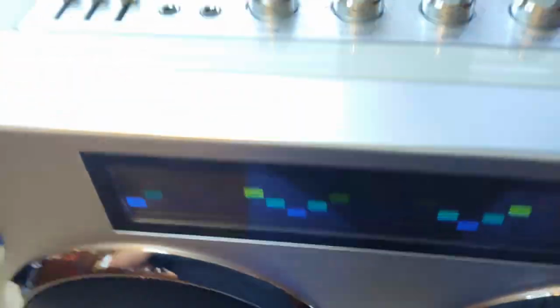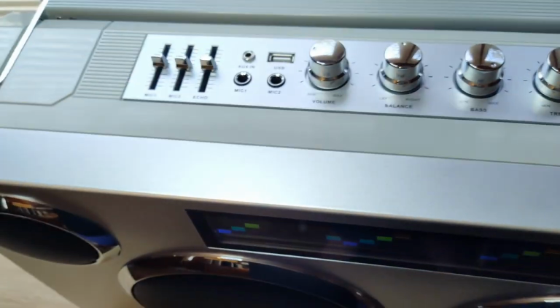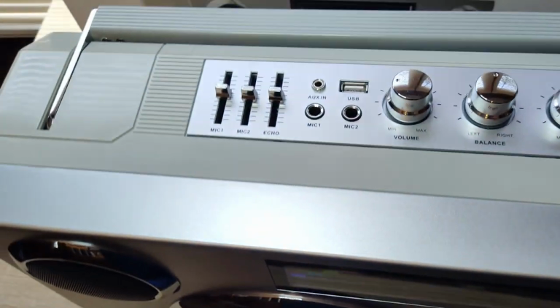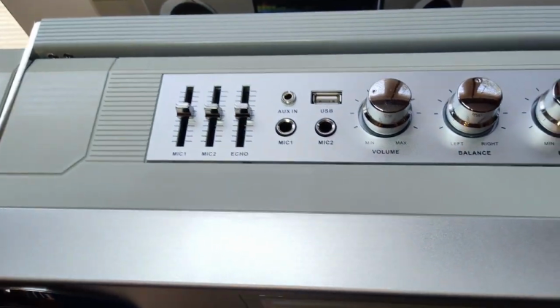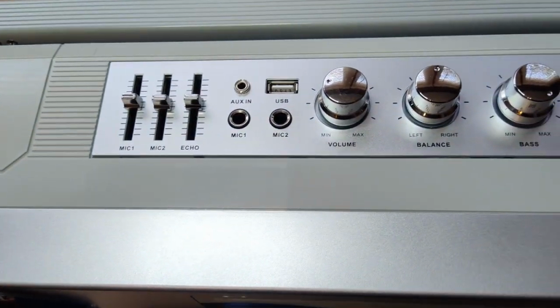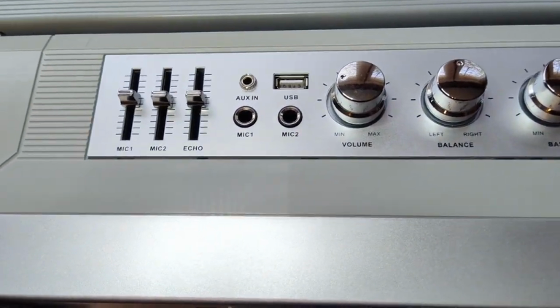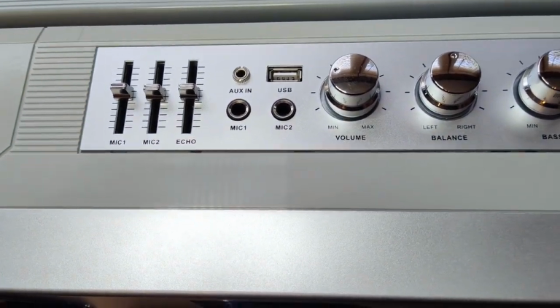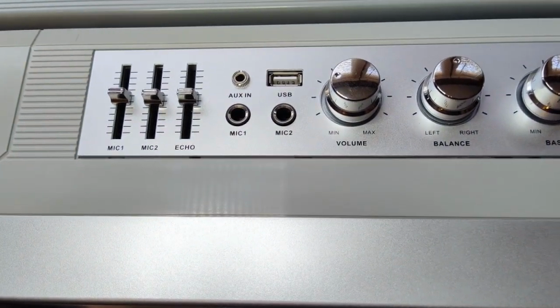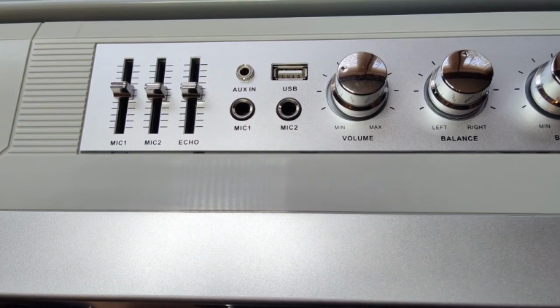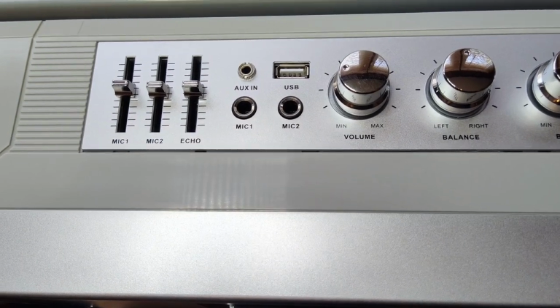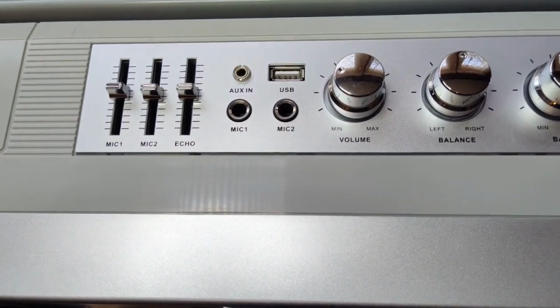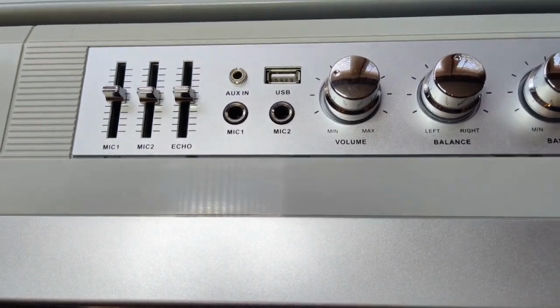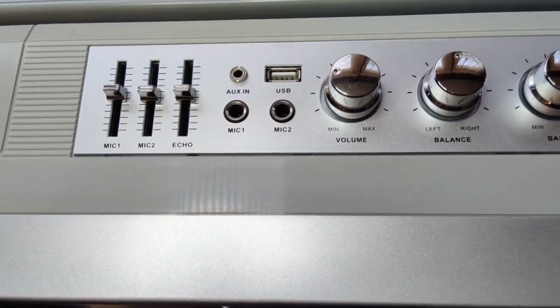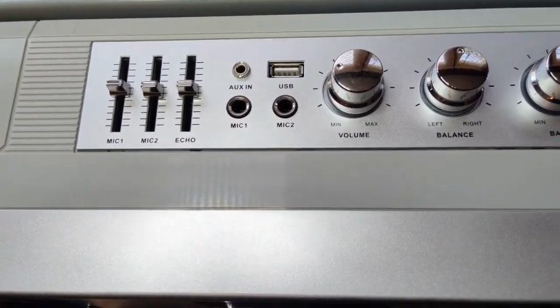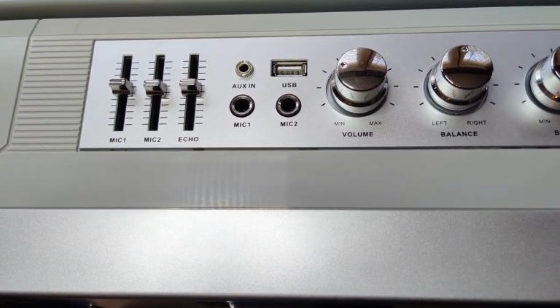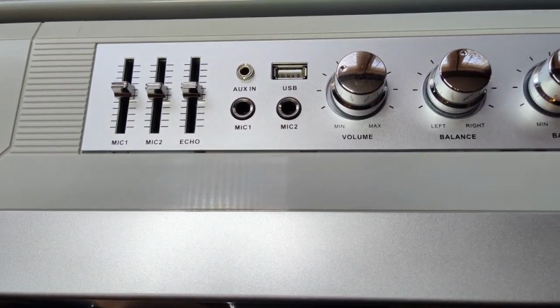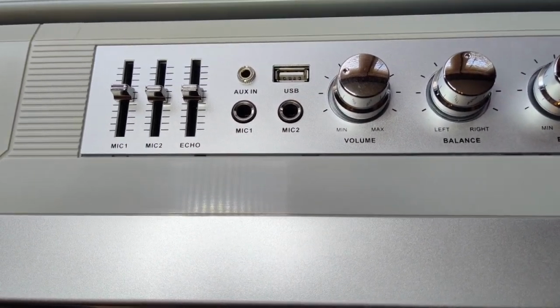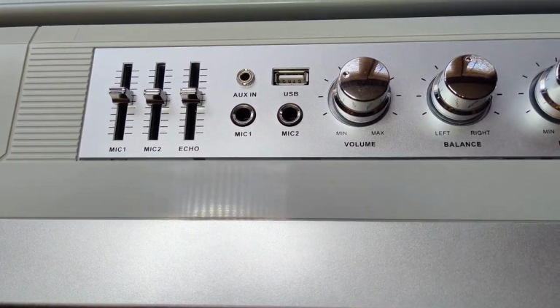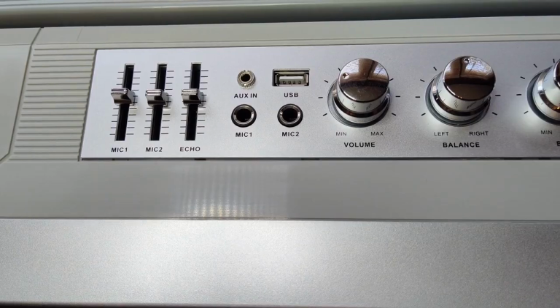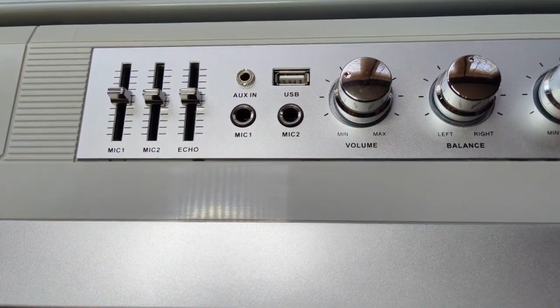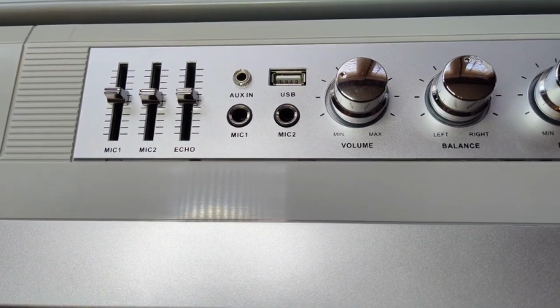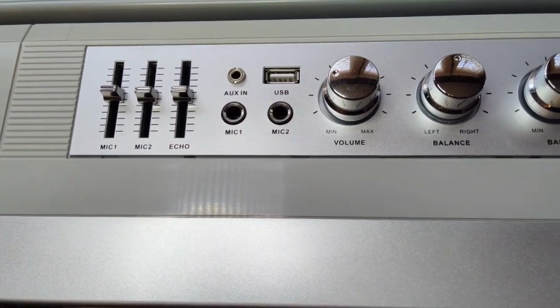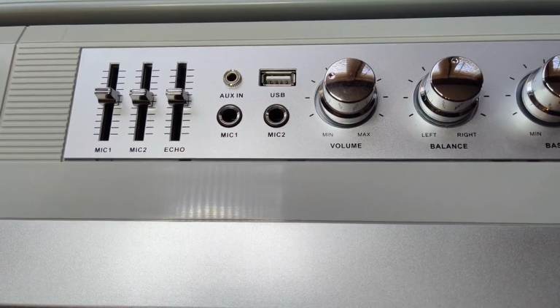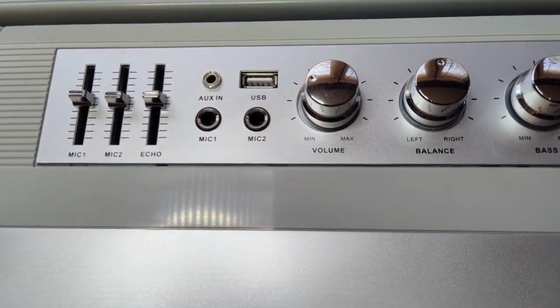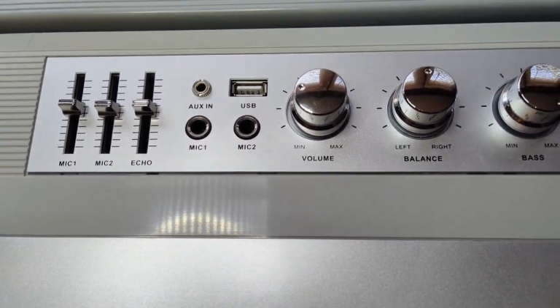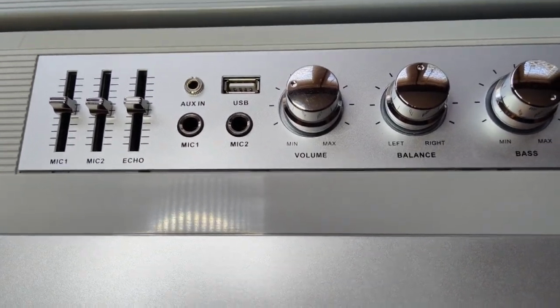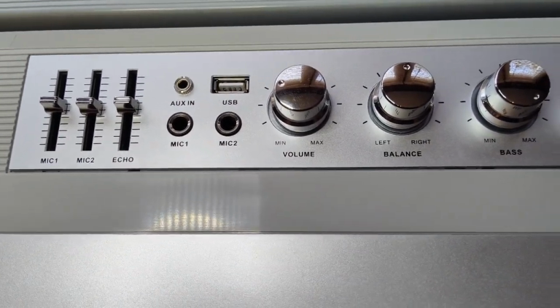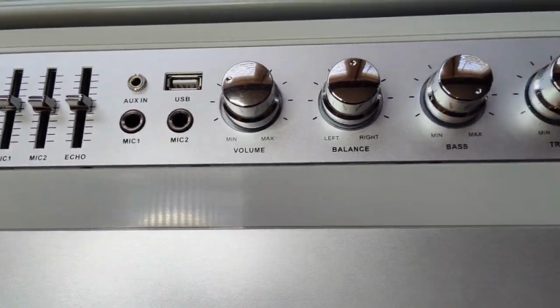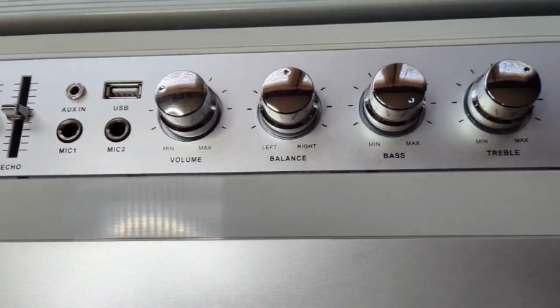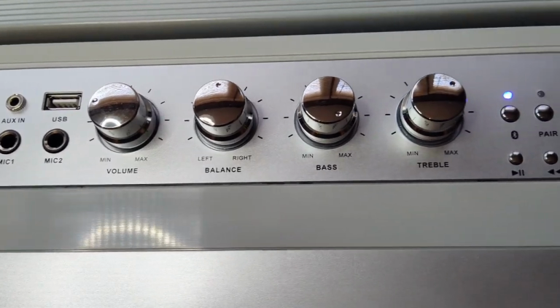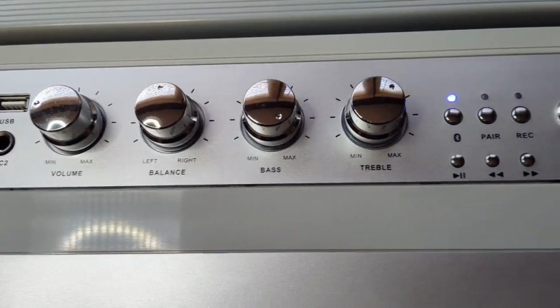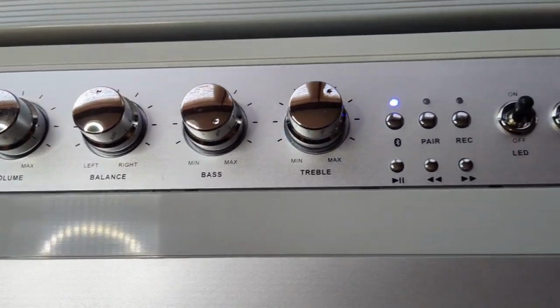It has a built-in rechargeable battery. It has mic 1 and 2 inputs — I tested that out, it does work. It does not come with a mic, but it does work and it has echo. That works too. There's USB, aux-in, volume, balance, and treble controls.